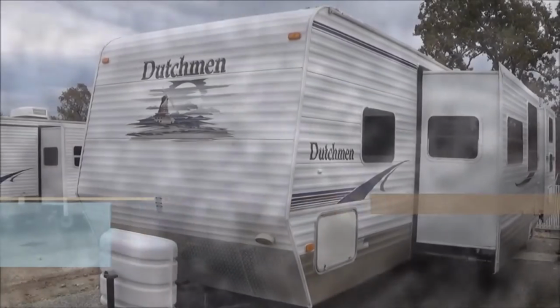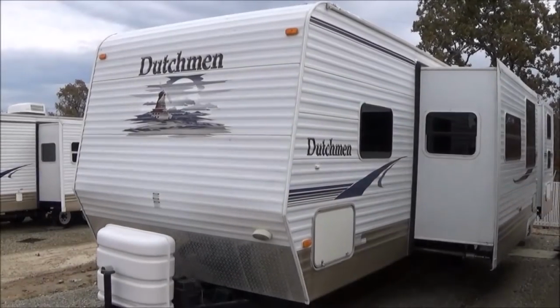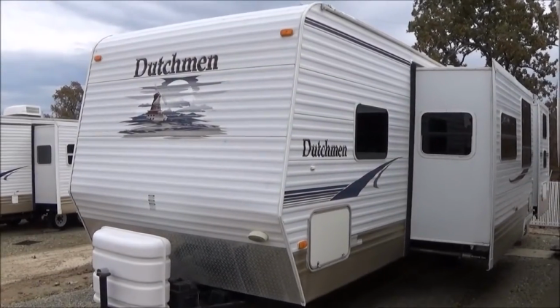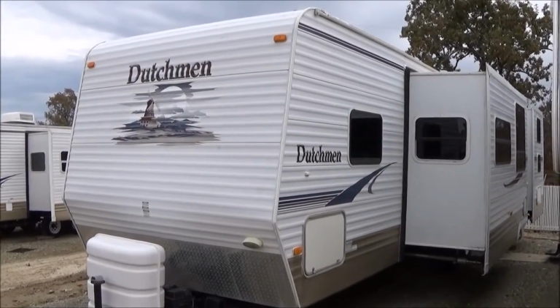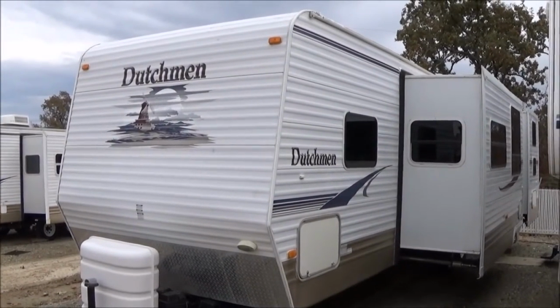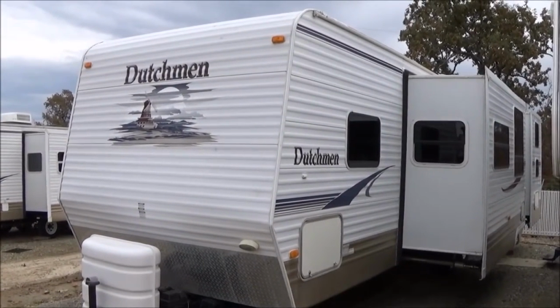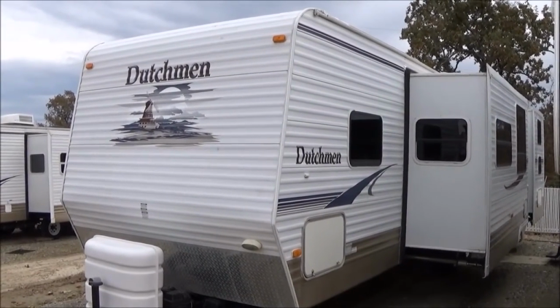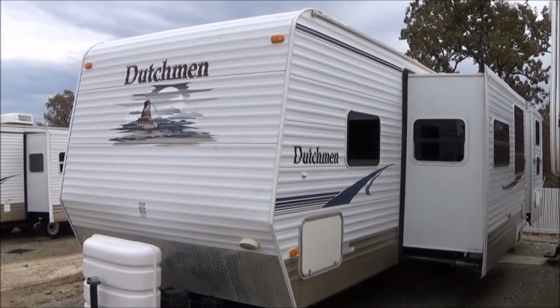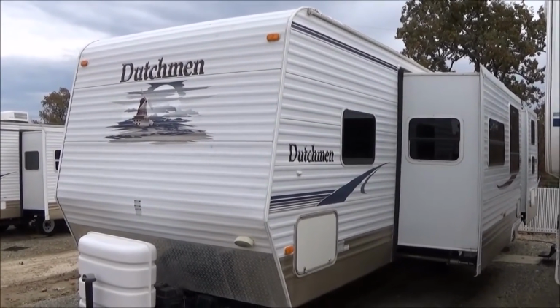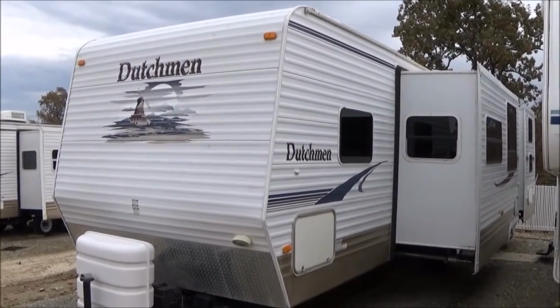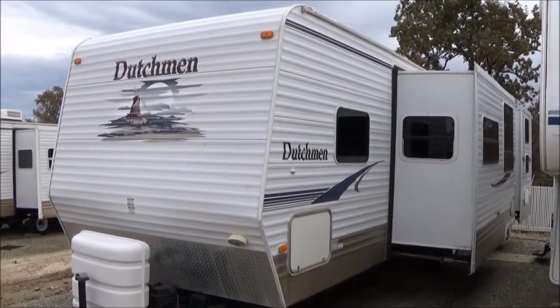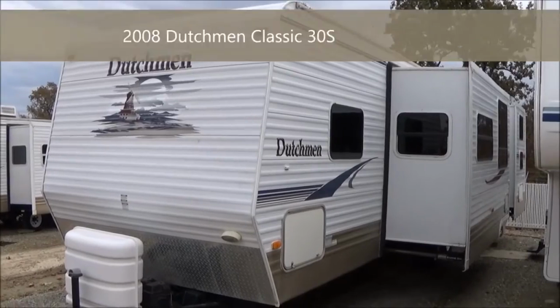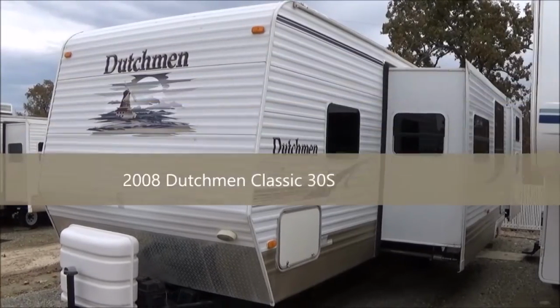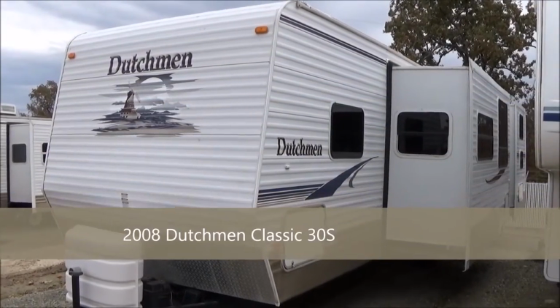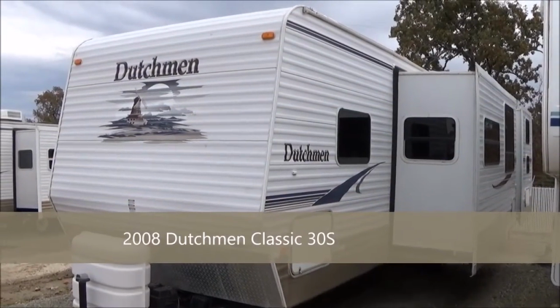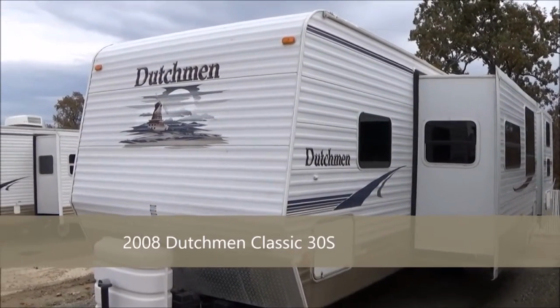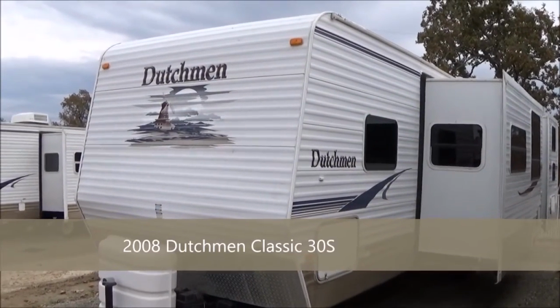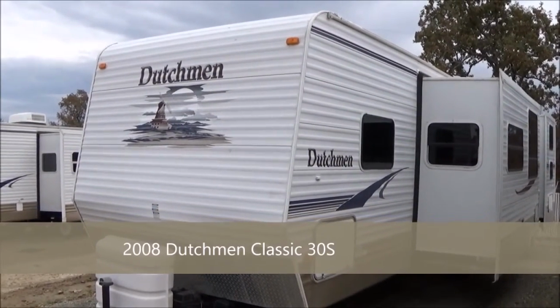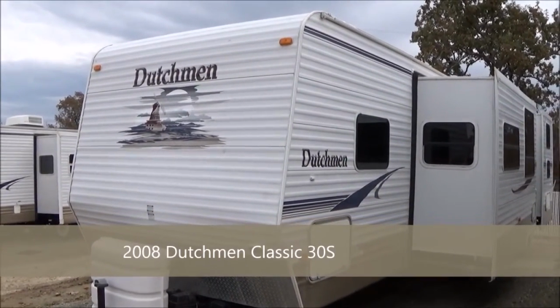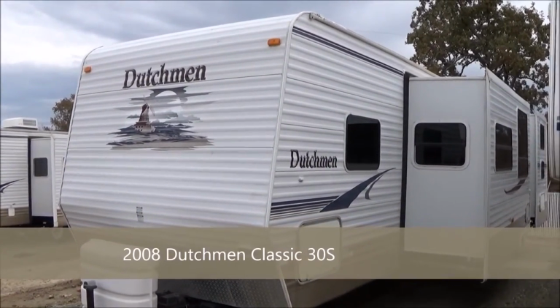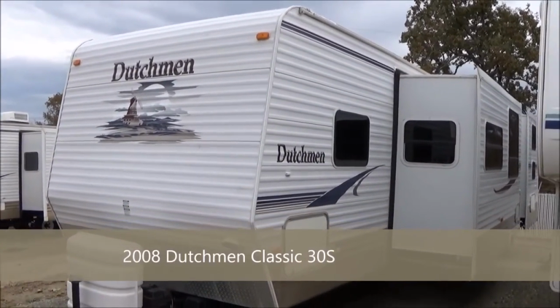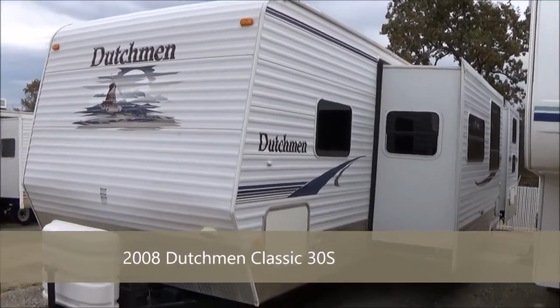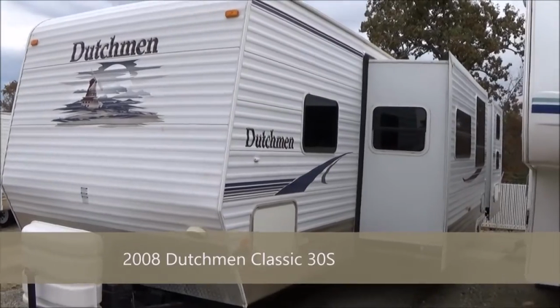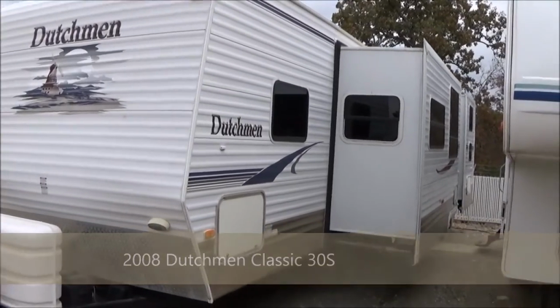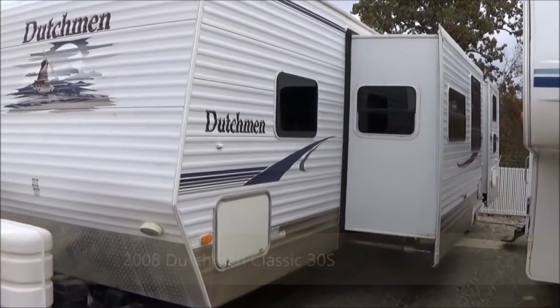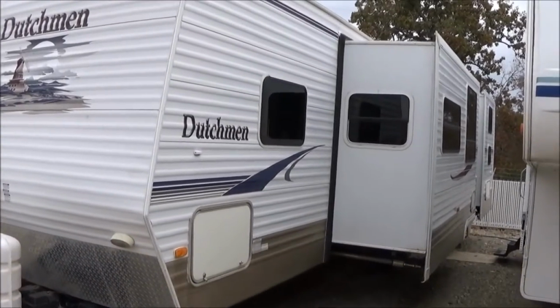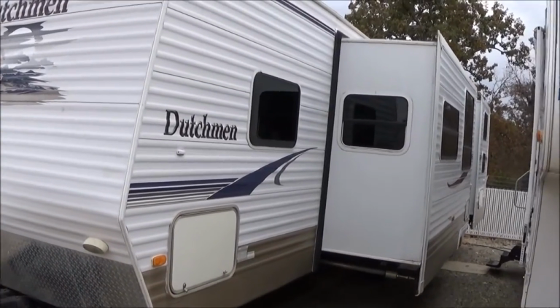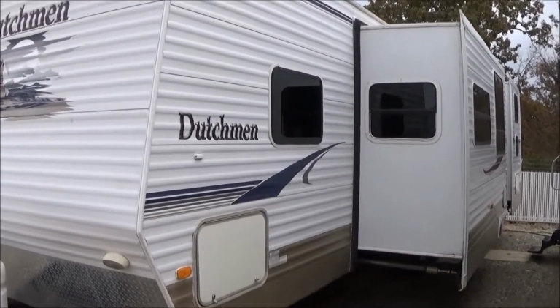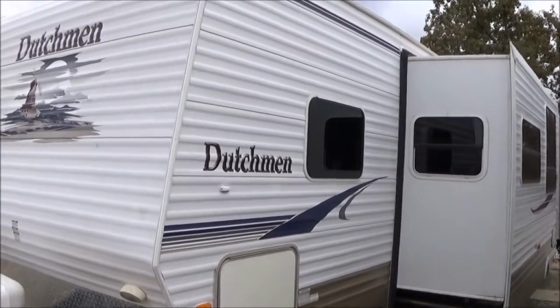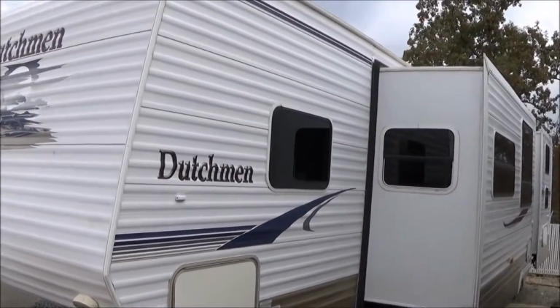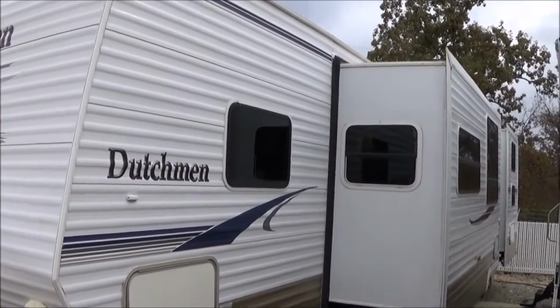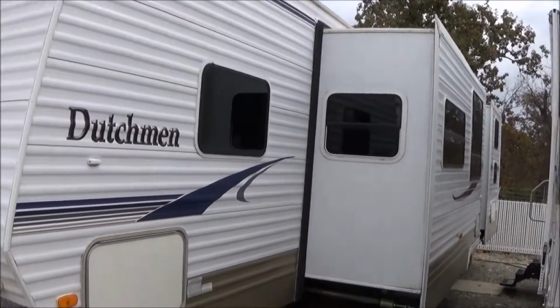Good afternoon, my name is Dave Chamberlain with GreatEscapes RV Center. You're looking at a 2008 Dutchman, 30S model bunkhouse with two slides. It's a nice little trailer — a good, inexpensive way to get the family camping this year.